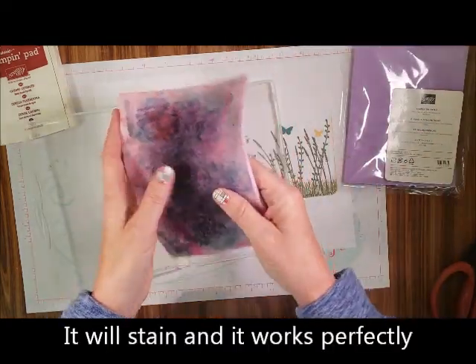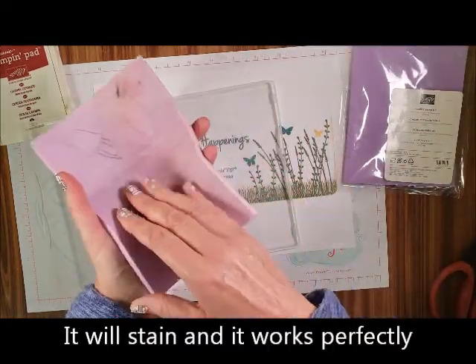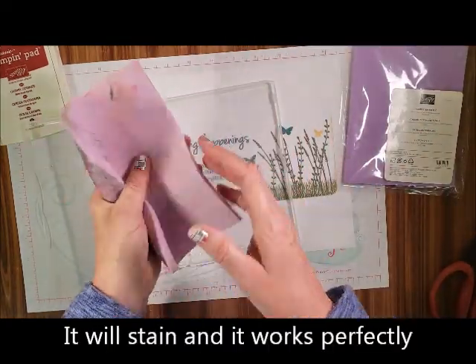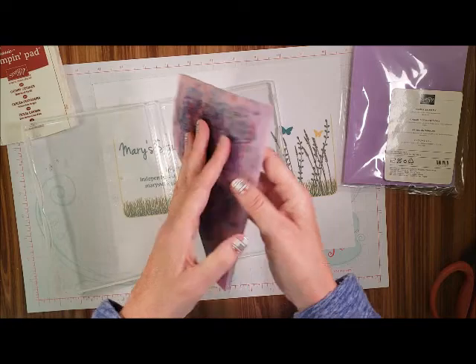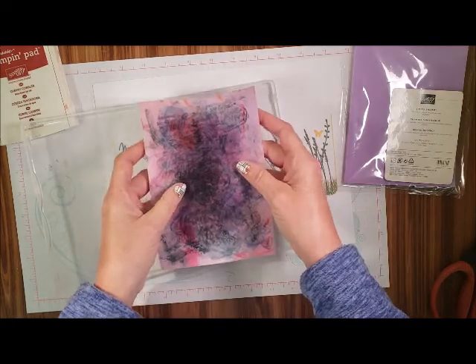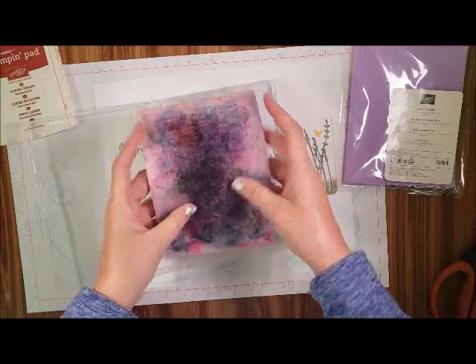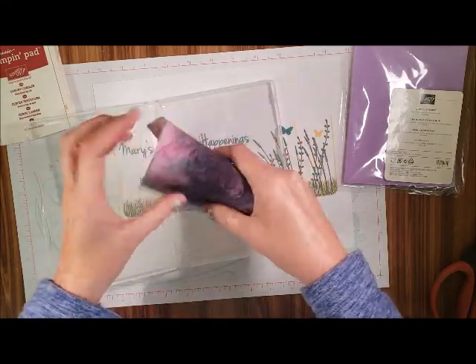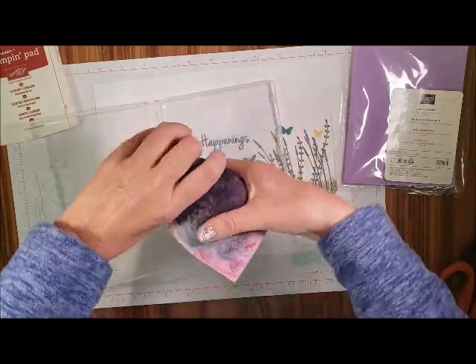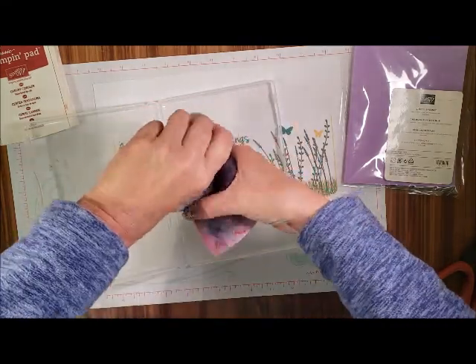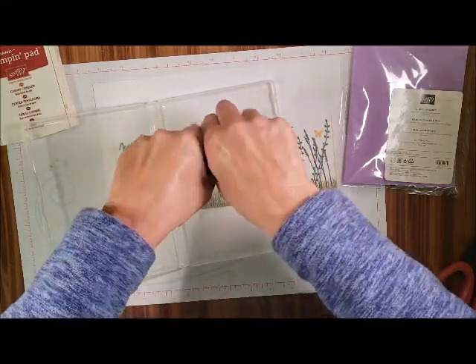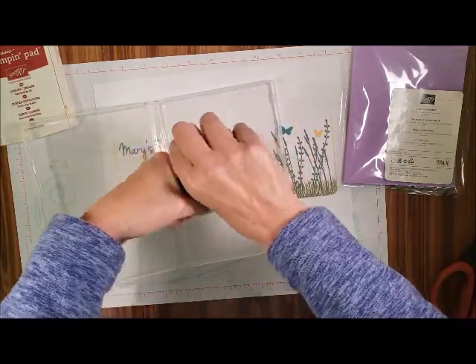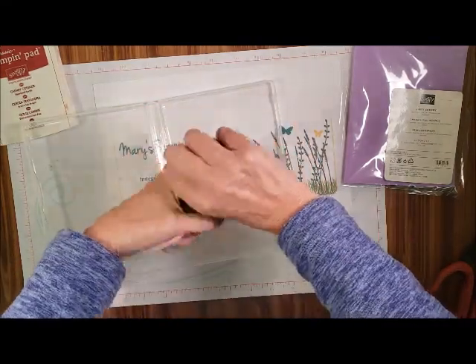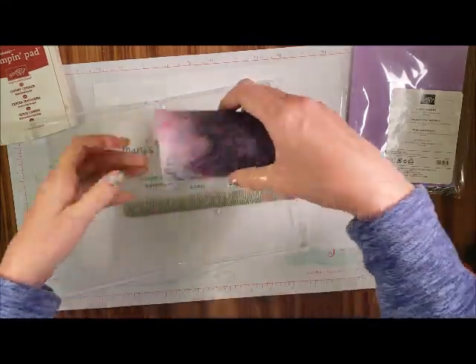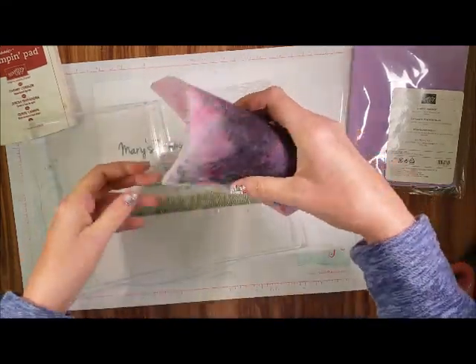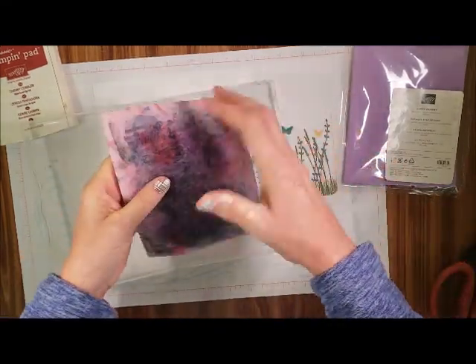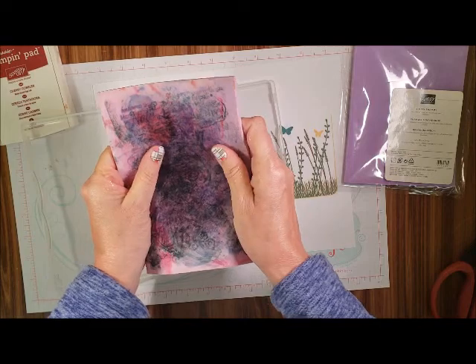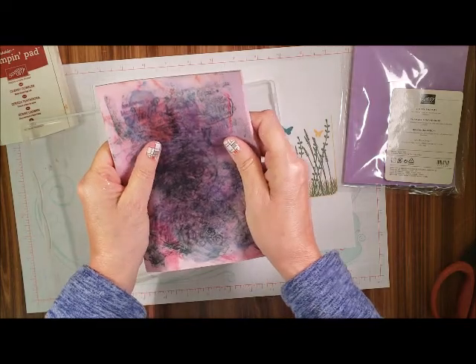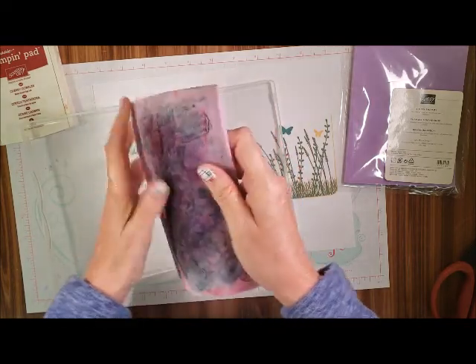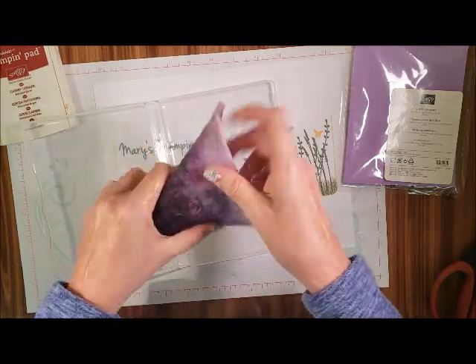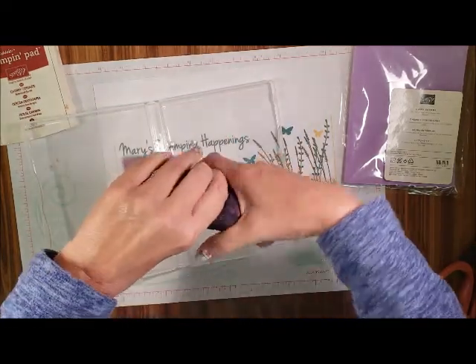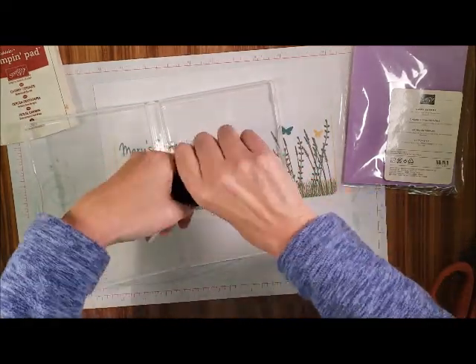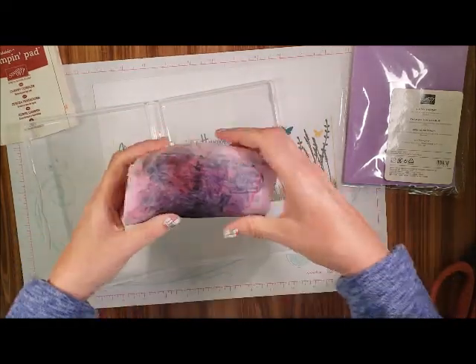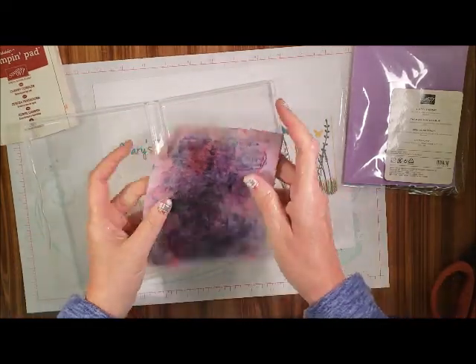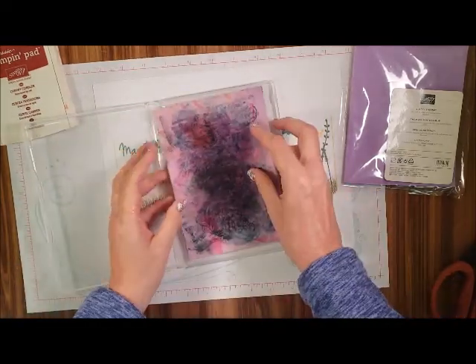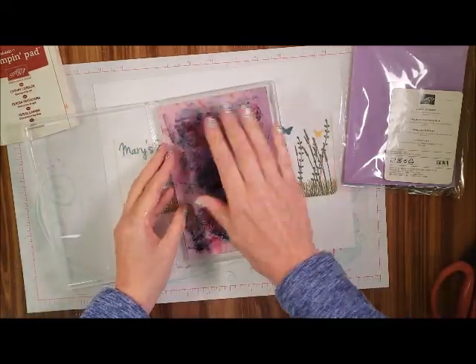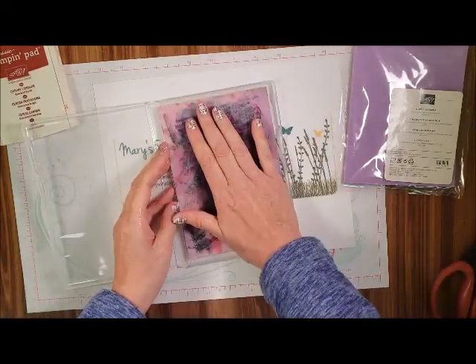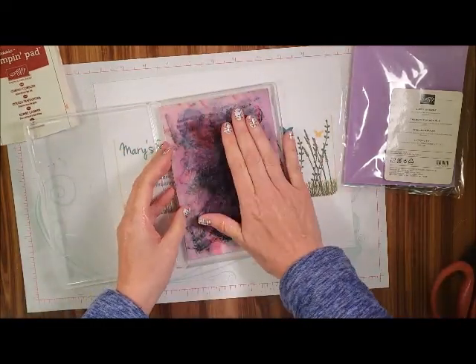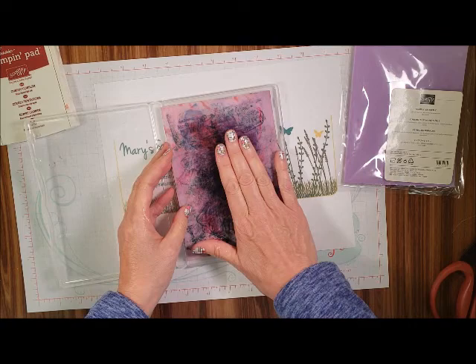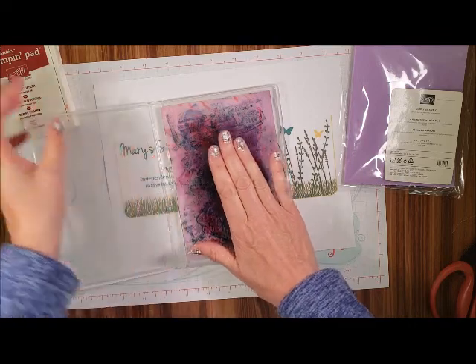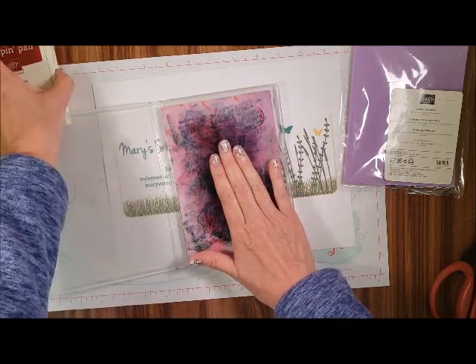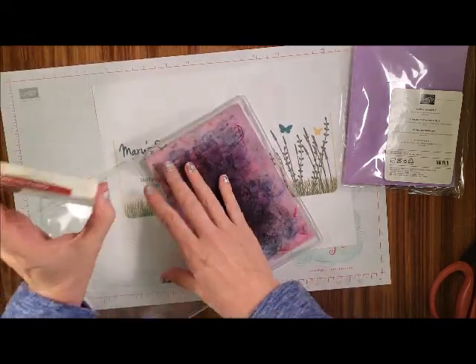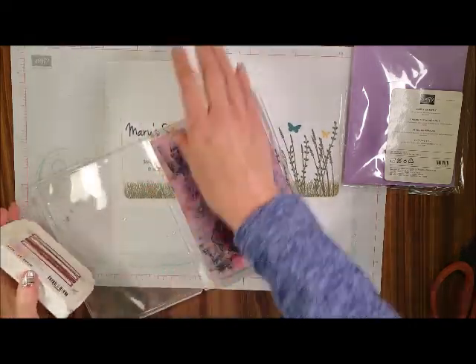I've washed it. What you do is you just run it under water — you can see it's still a little wet — and you do that until it goes clear. It's okay because it'll still work.